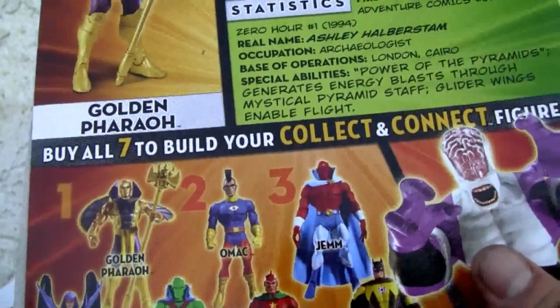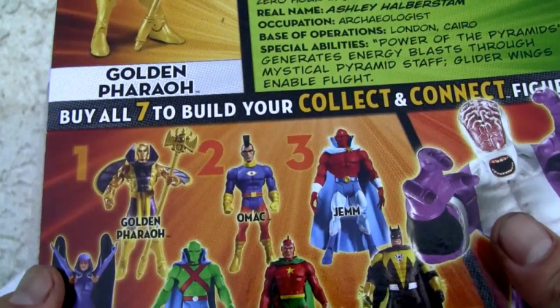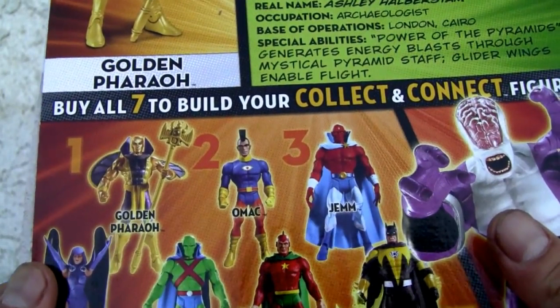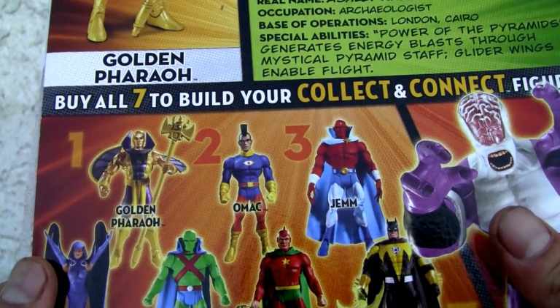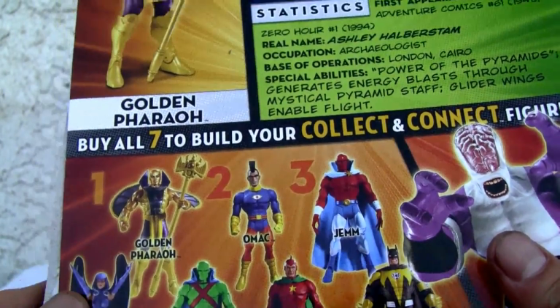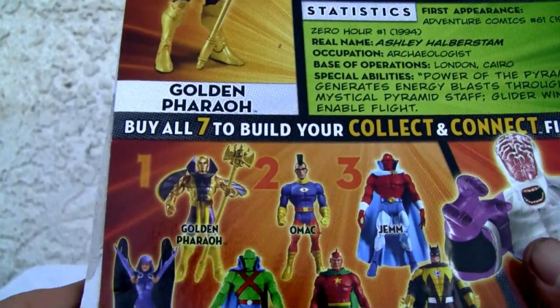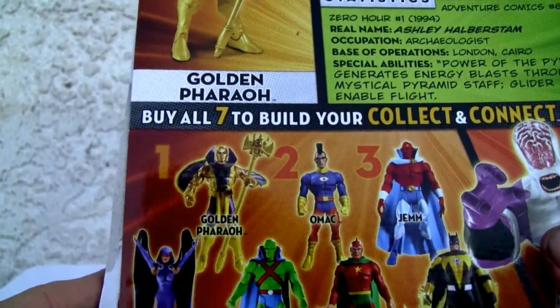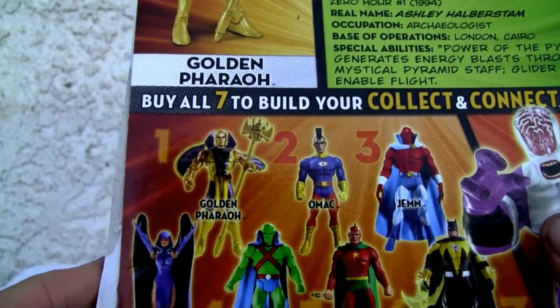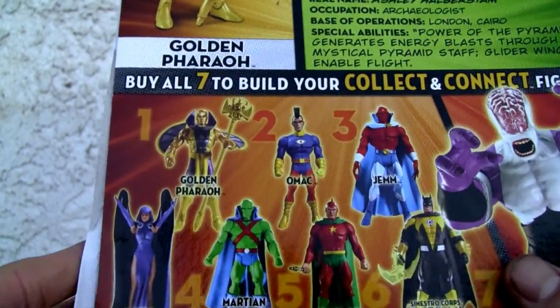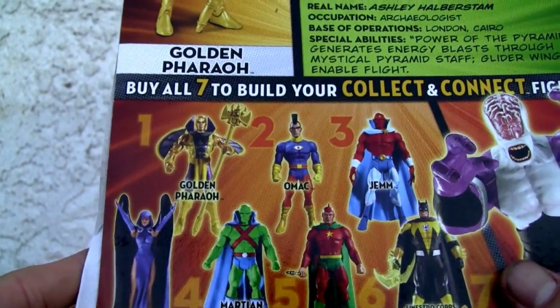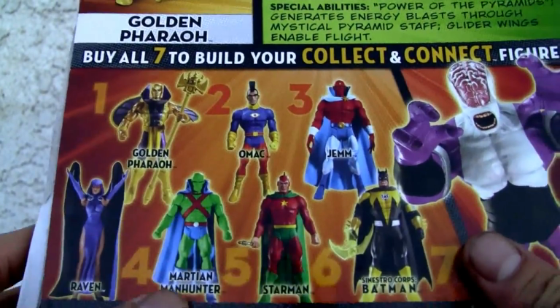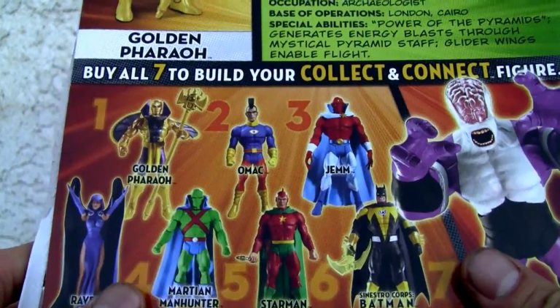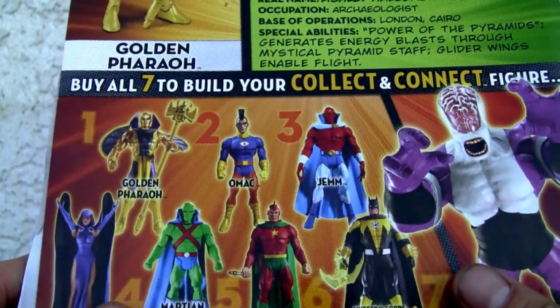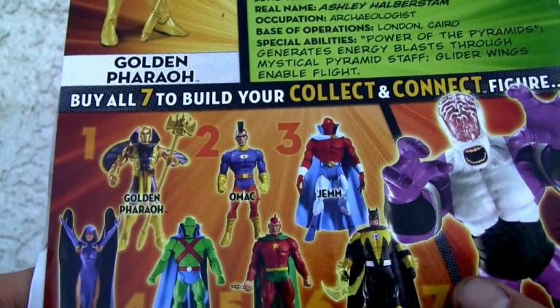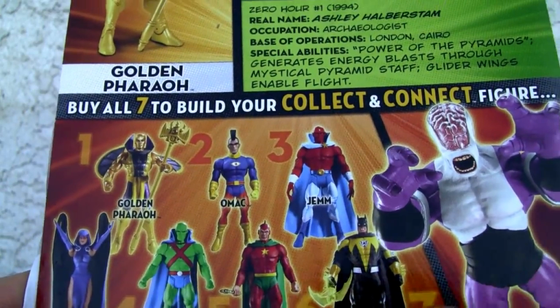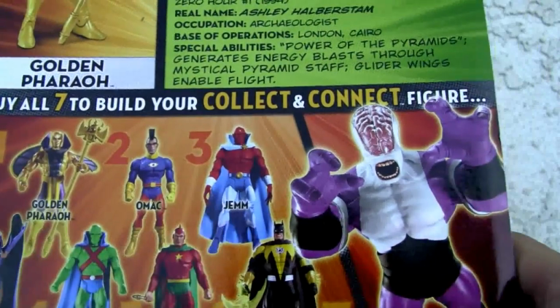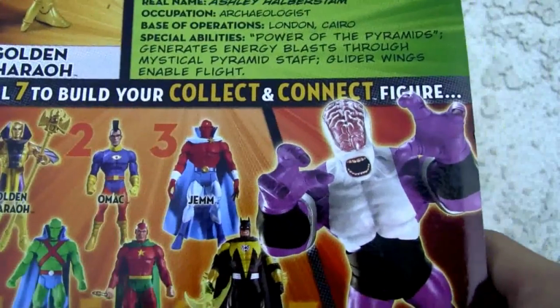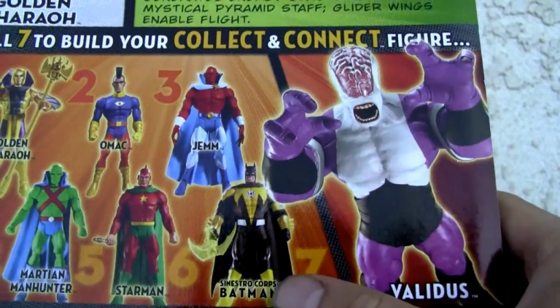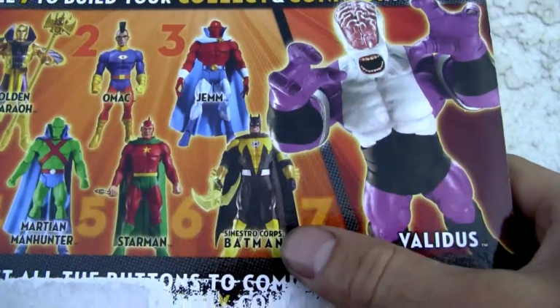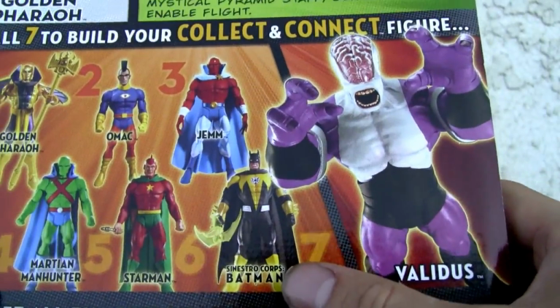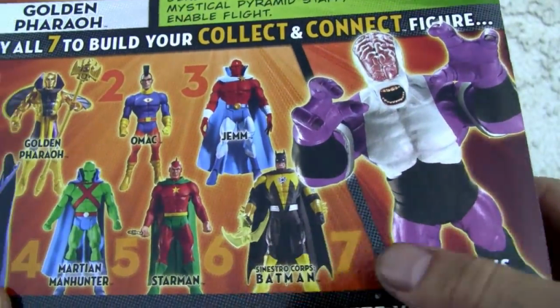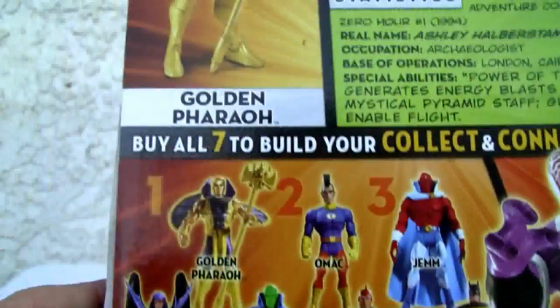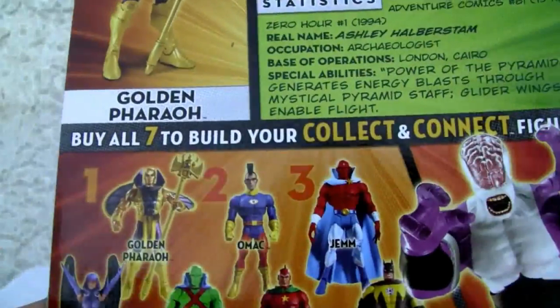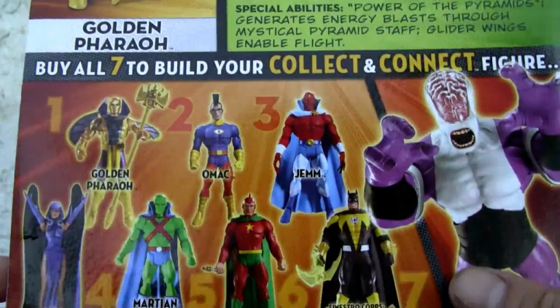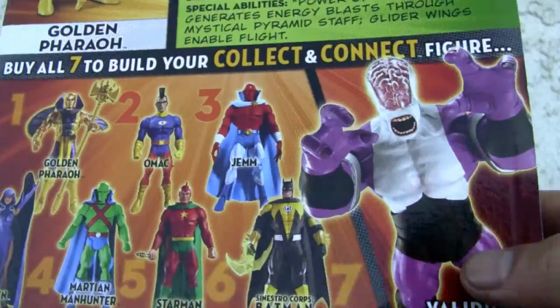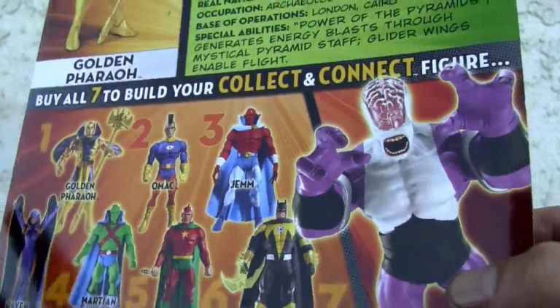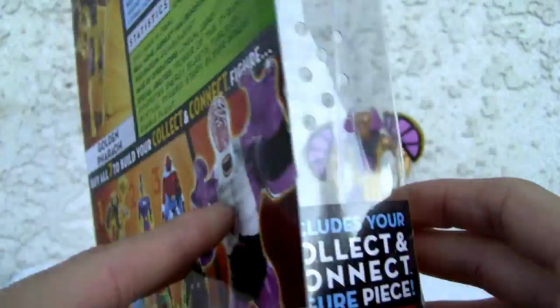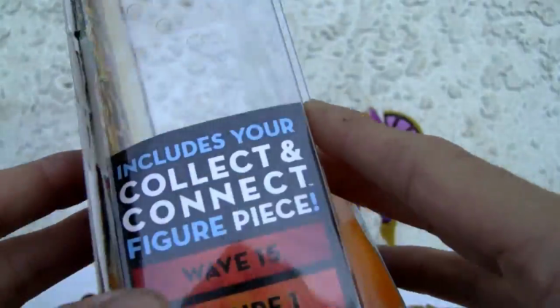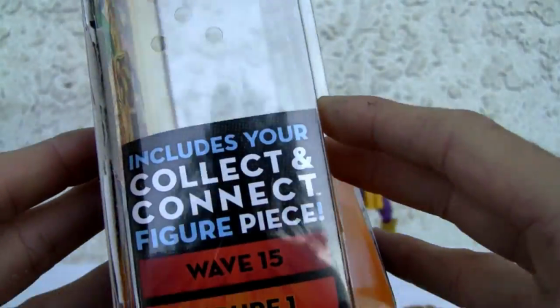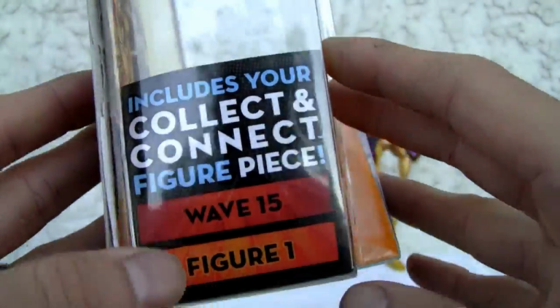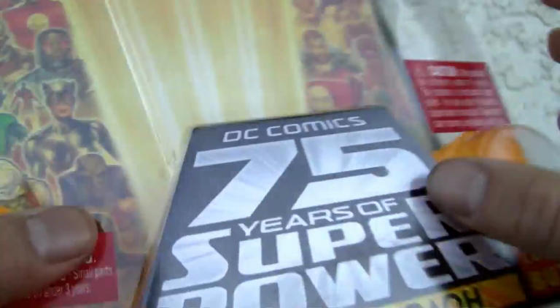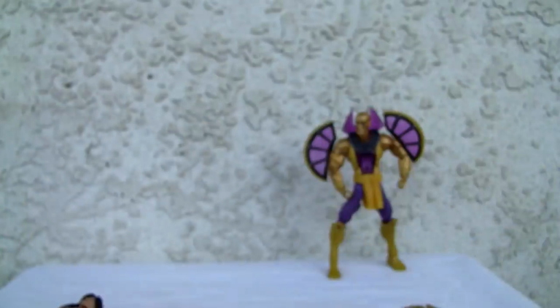He's obscure. The only characters I recognize are probably Raven and Martian Manhunter, and Sinestro Corps Batman — just because he's Batman. So that's Wave 15, figure number one.